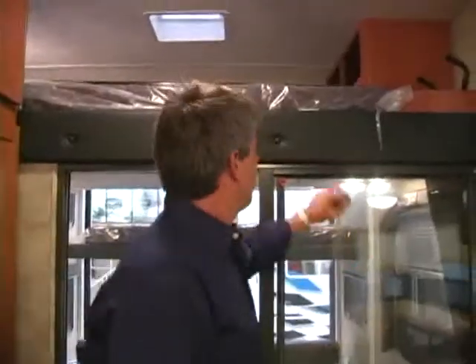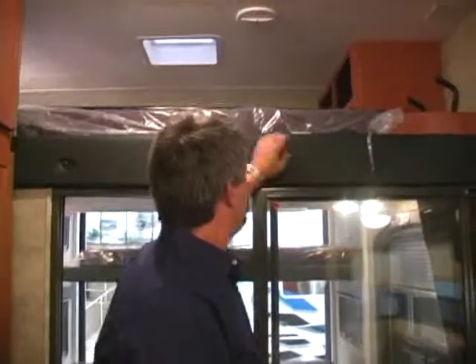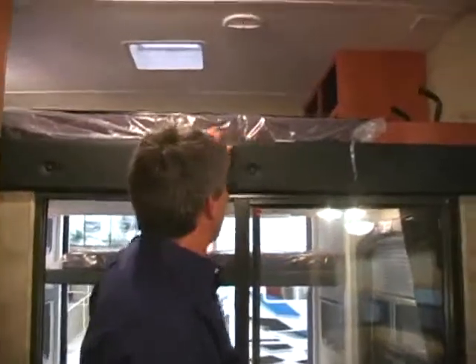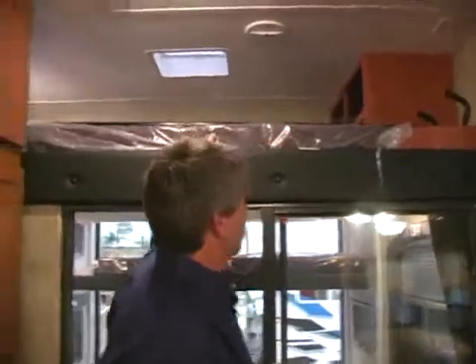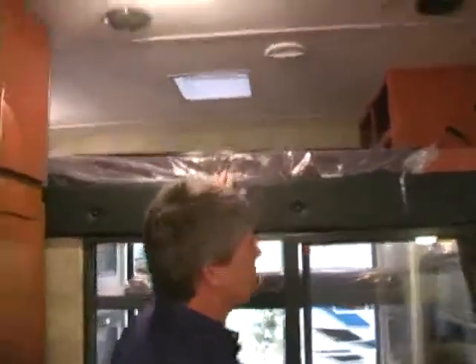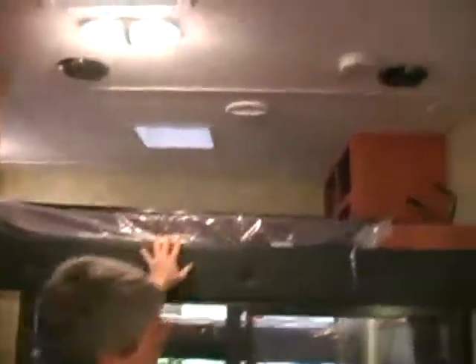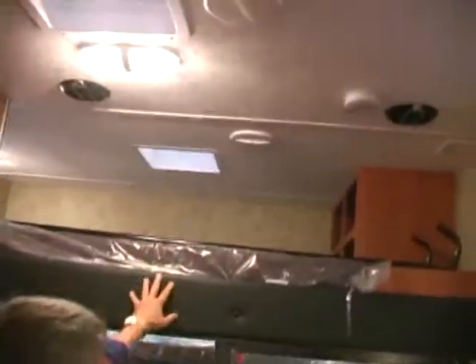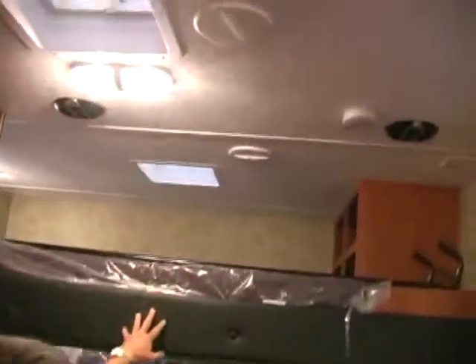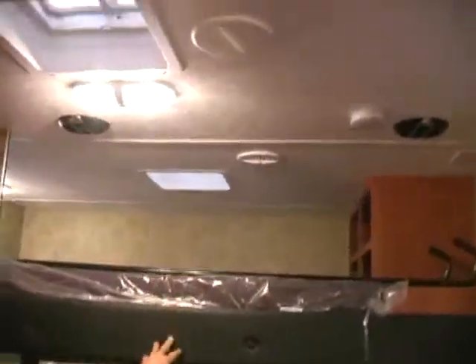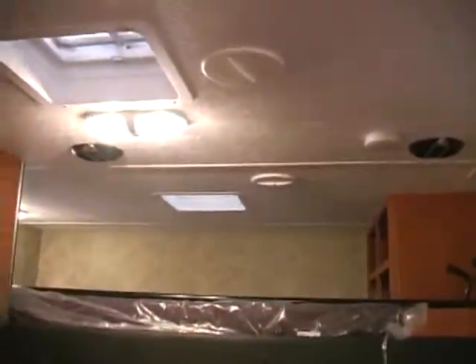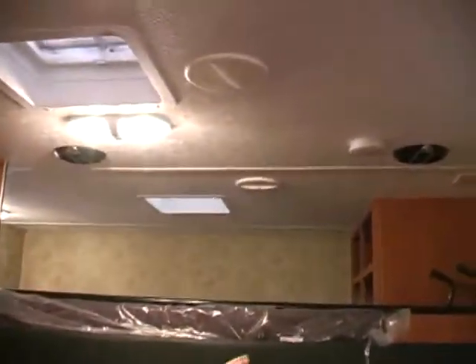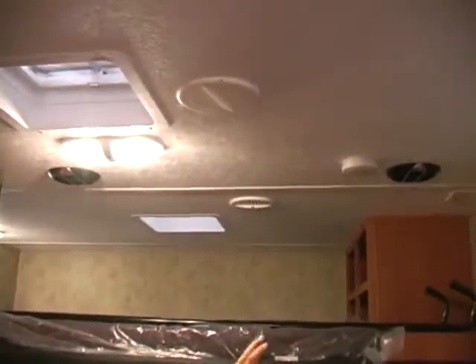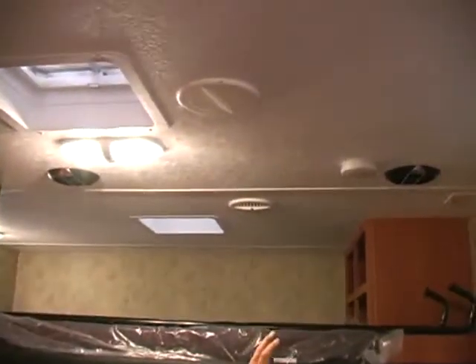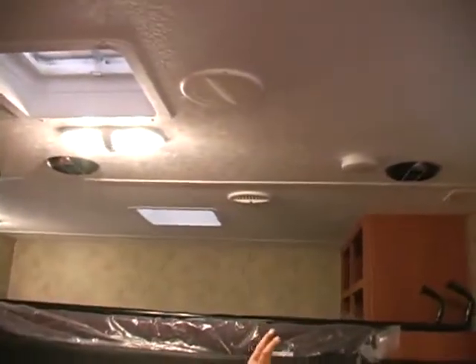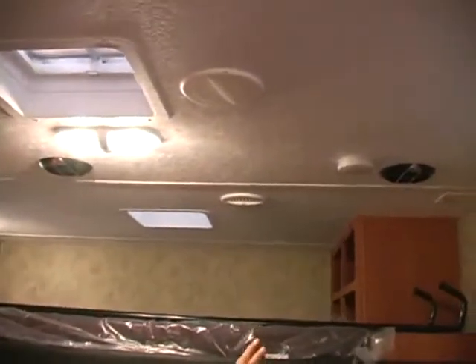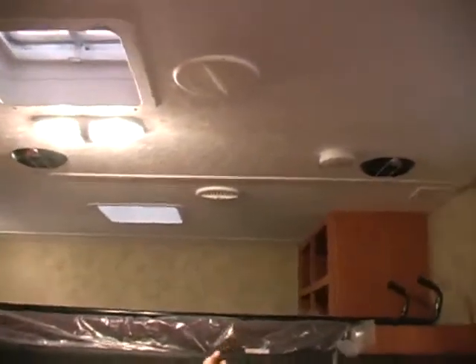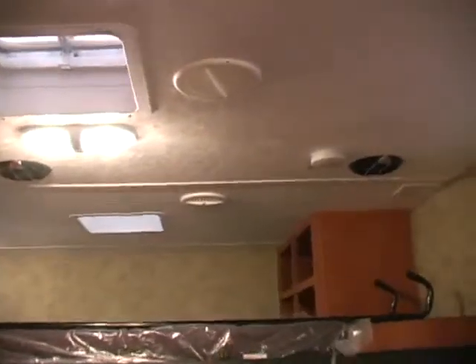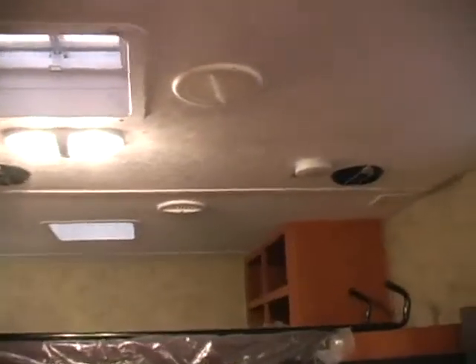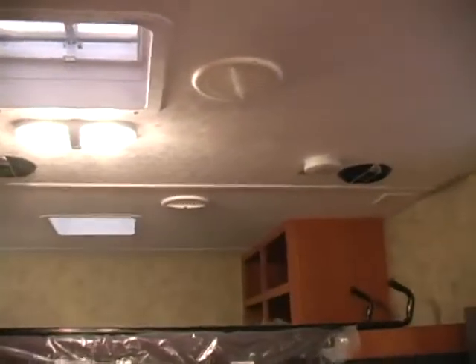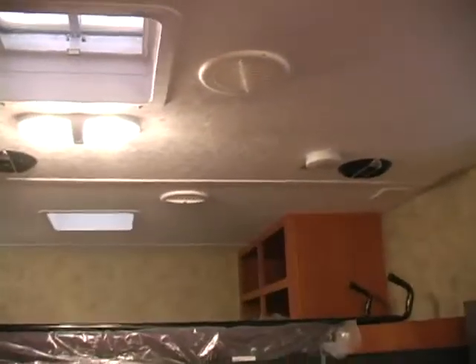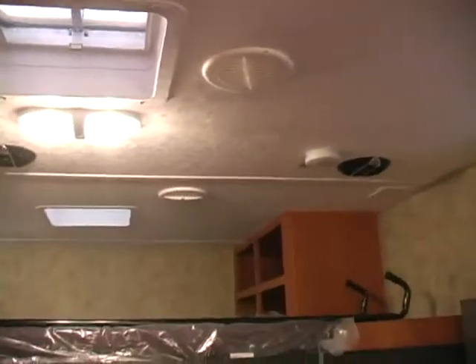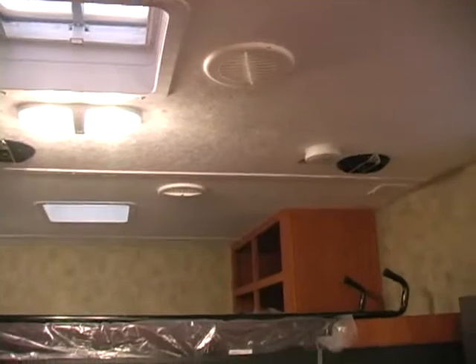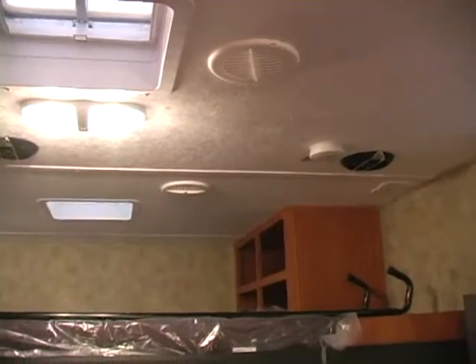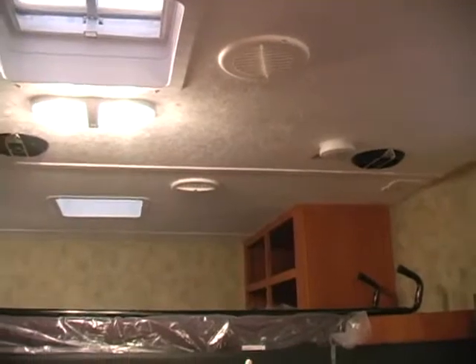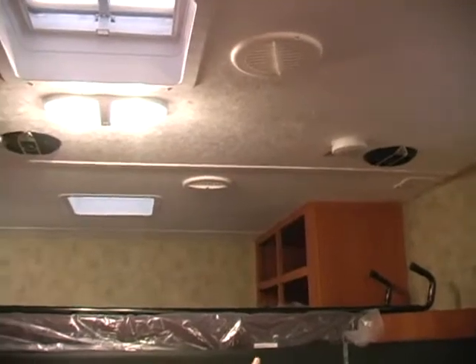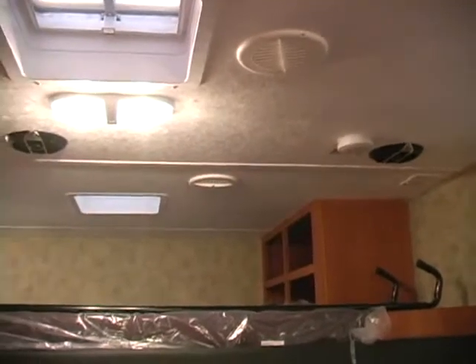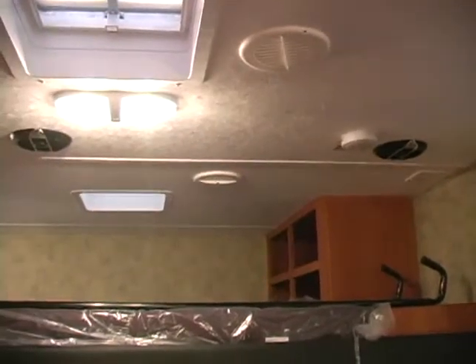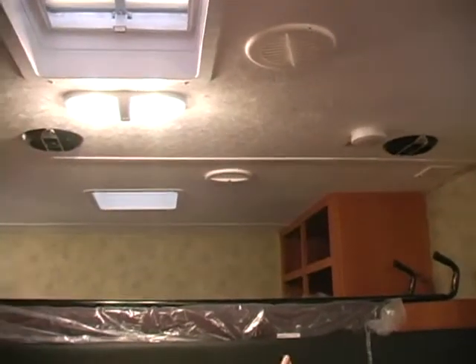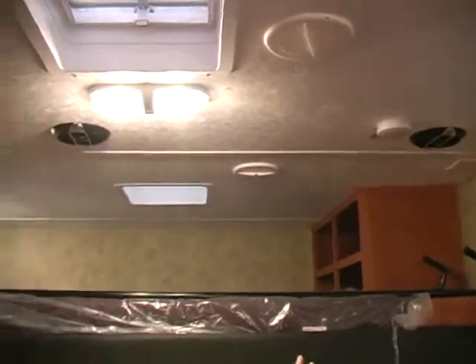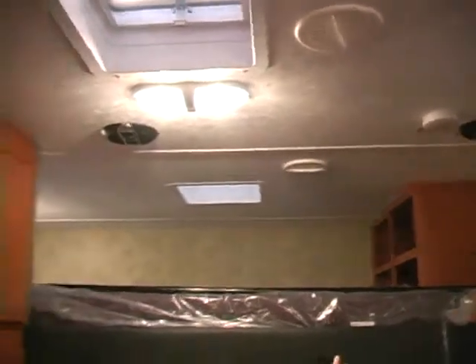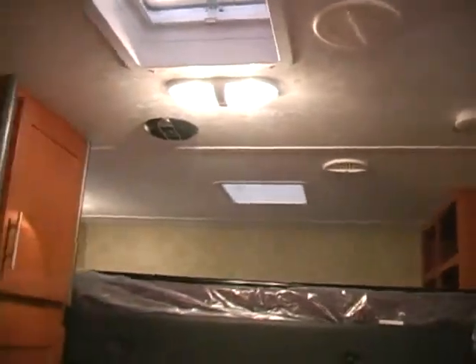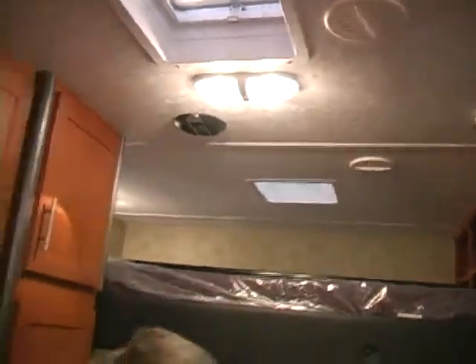Up above, you're going to notice a built-in bunk. The bunk has a spot for a TV and additional storage so whoever's staying up there can stow away their gear.